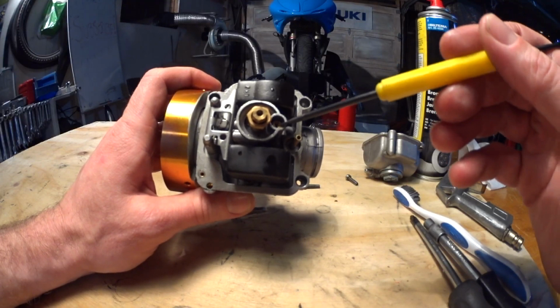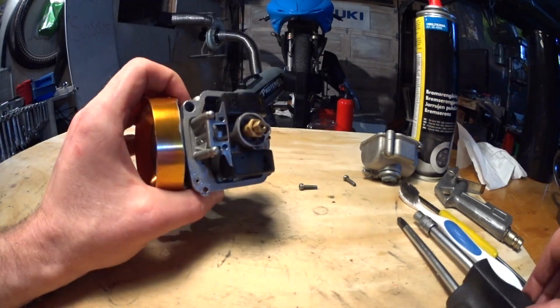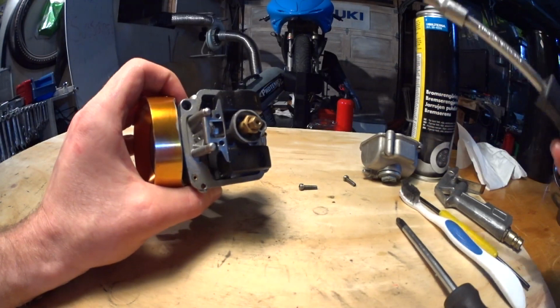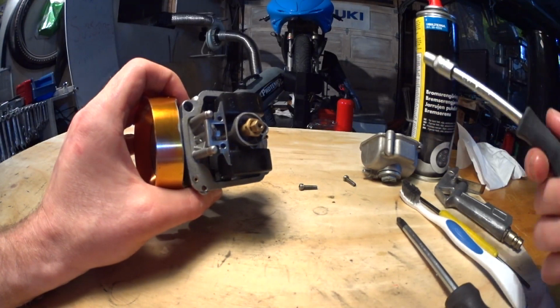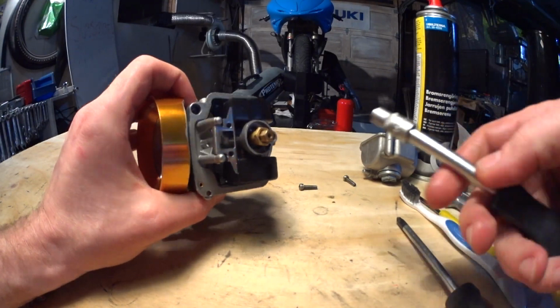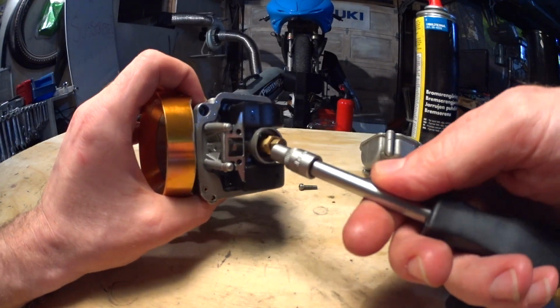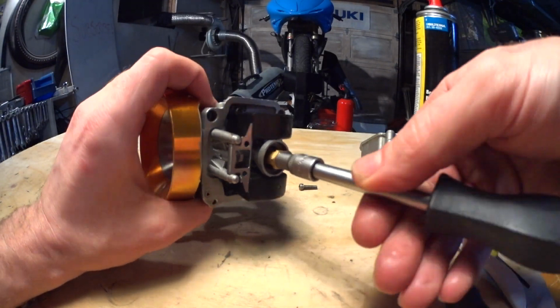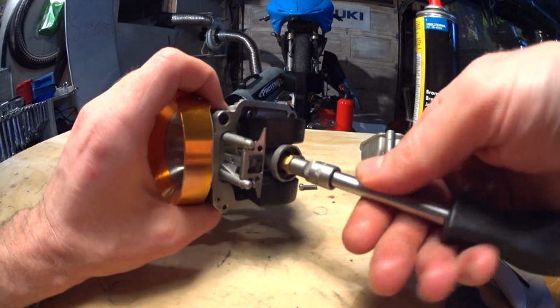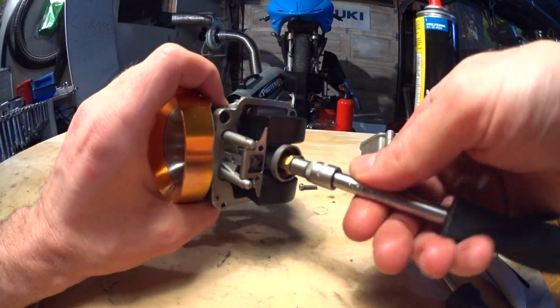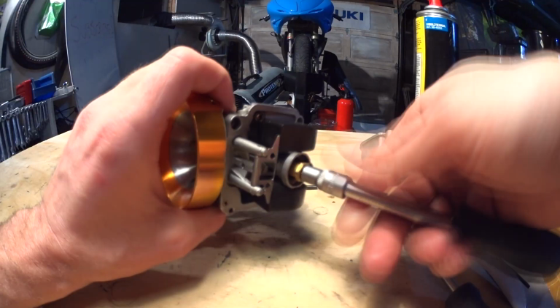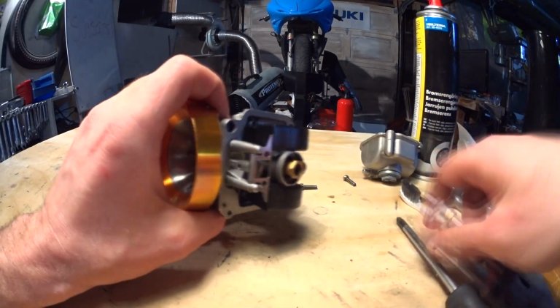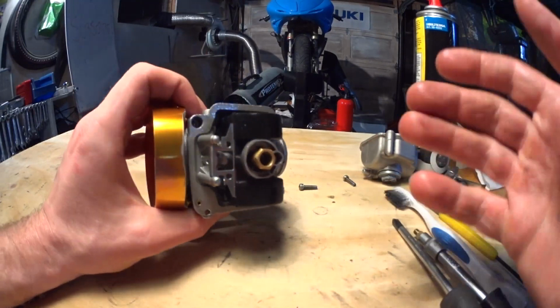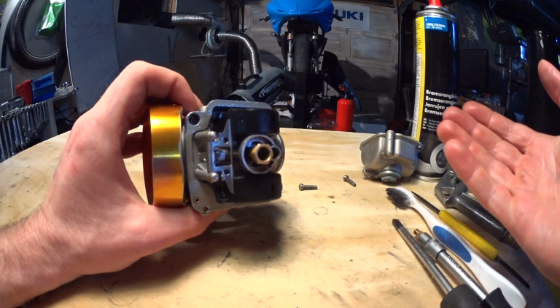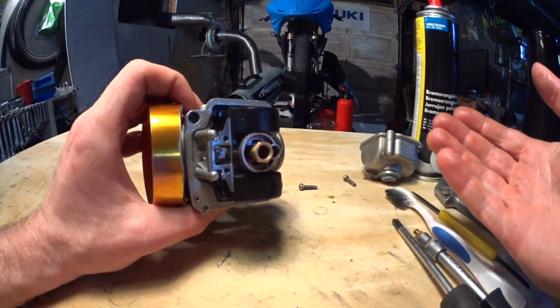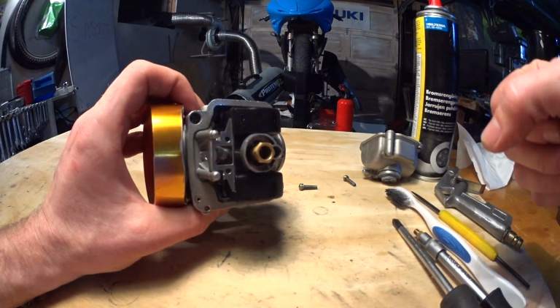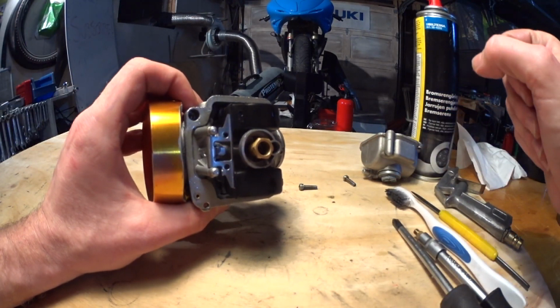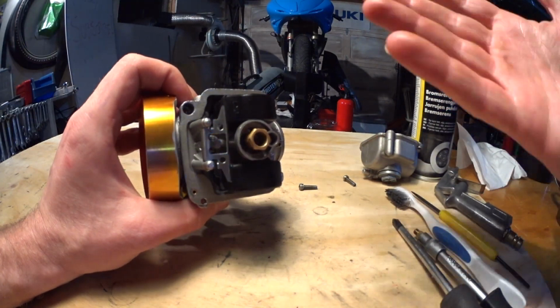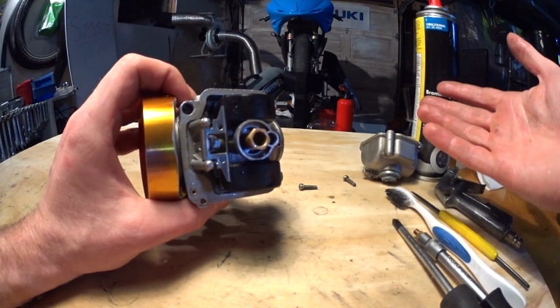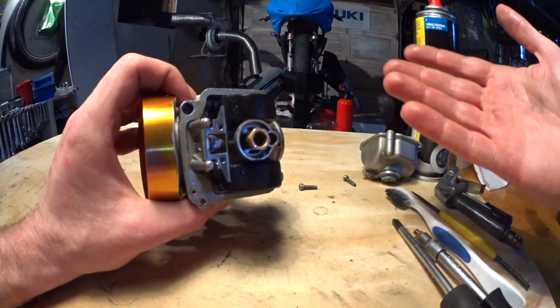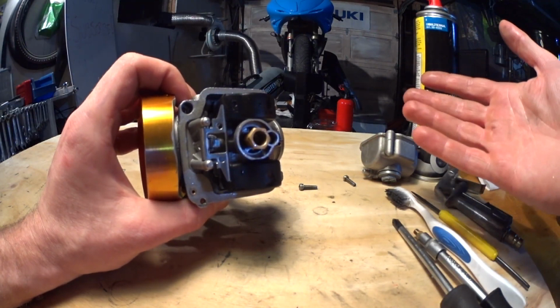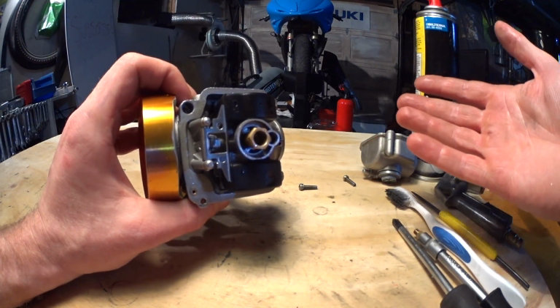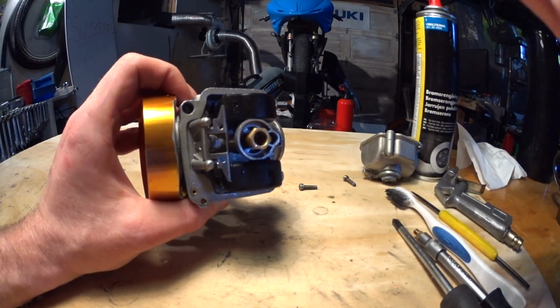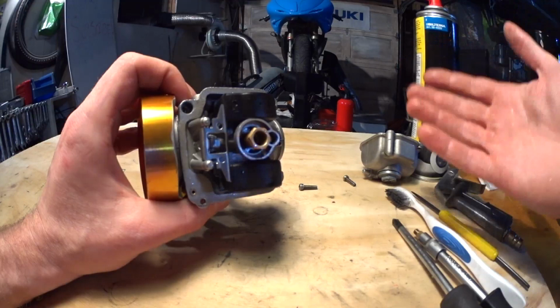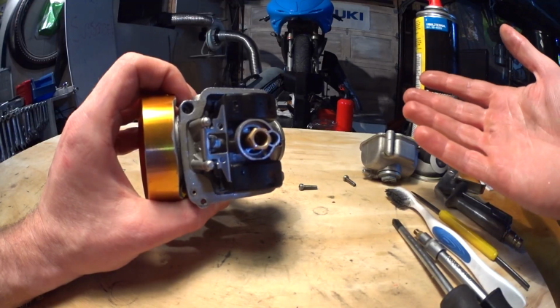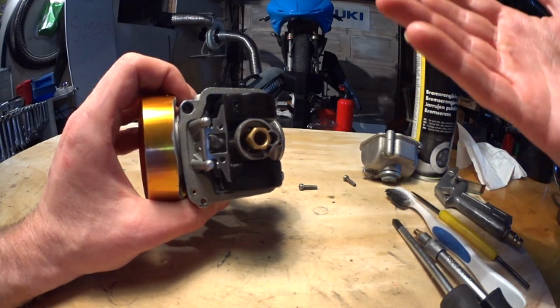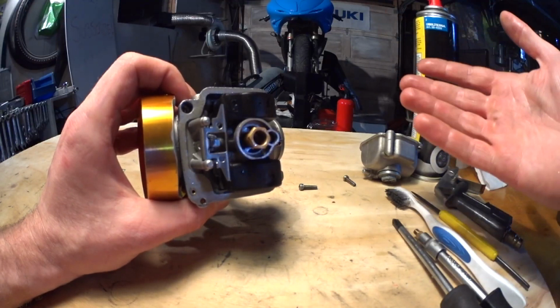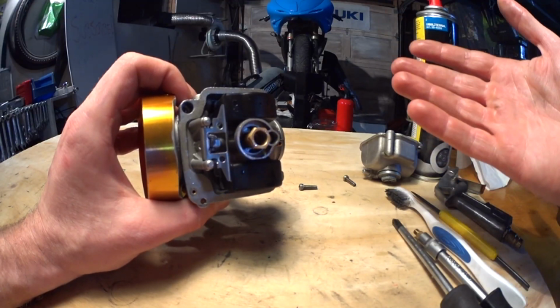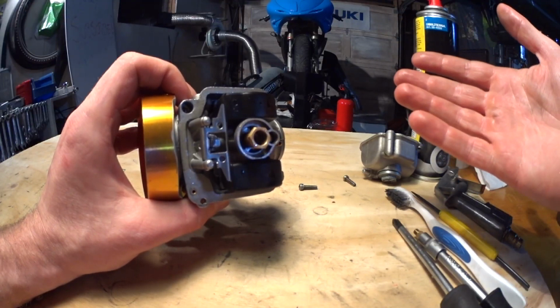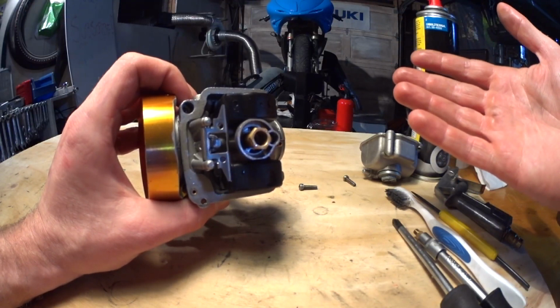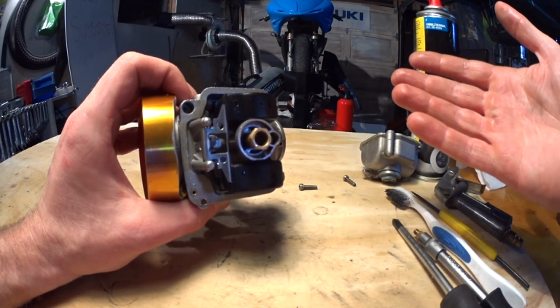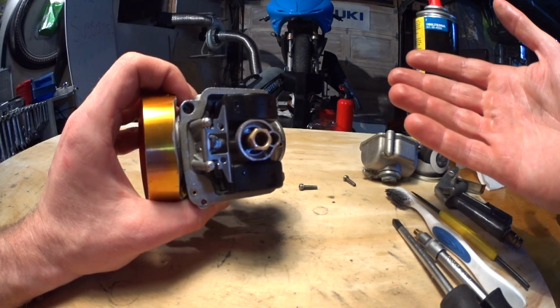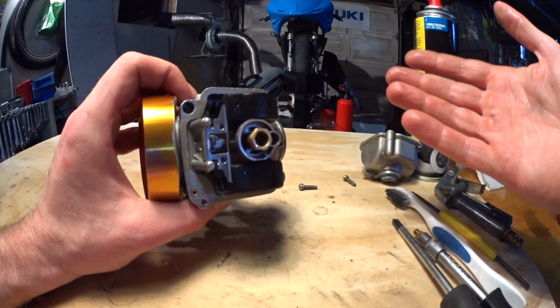Once you've got your bike idling, remove the main jet fully. Start it and see if you can go wide open throttle. If it stalls, everything is fine. If it doesn't stall, your needle jet is too small or your needle is too fat.